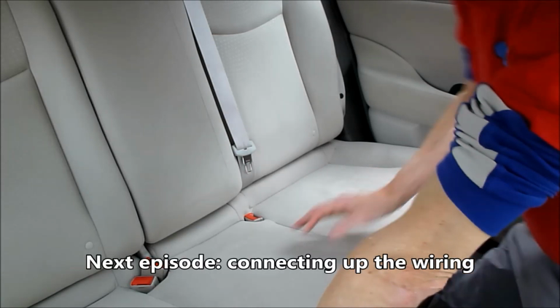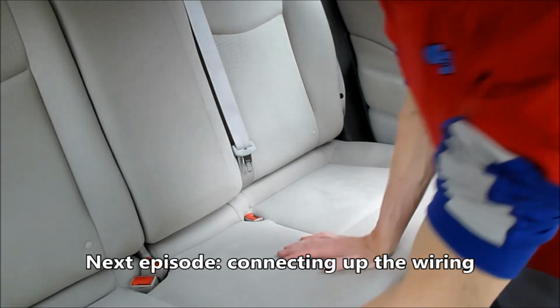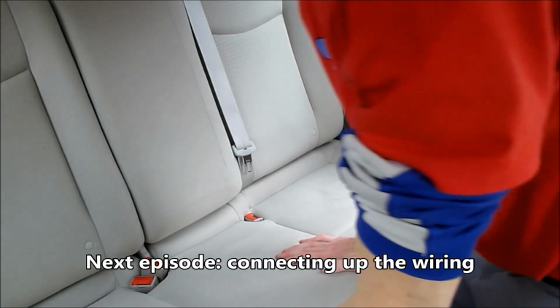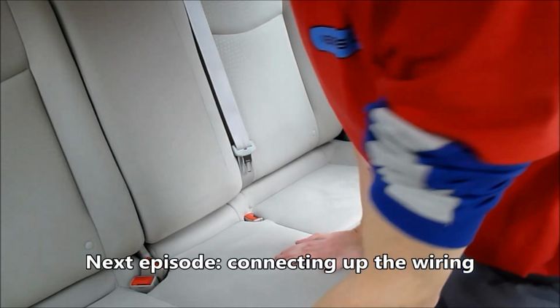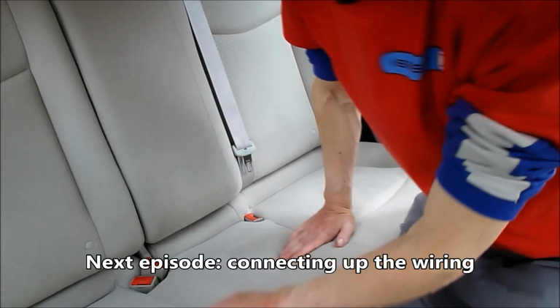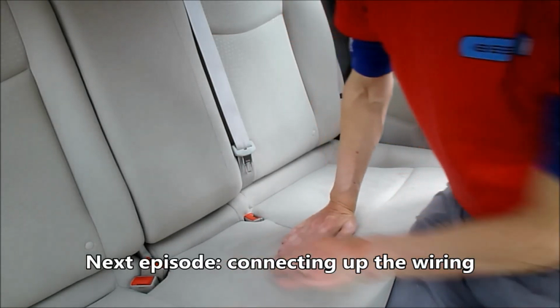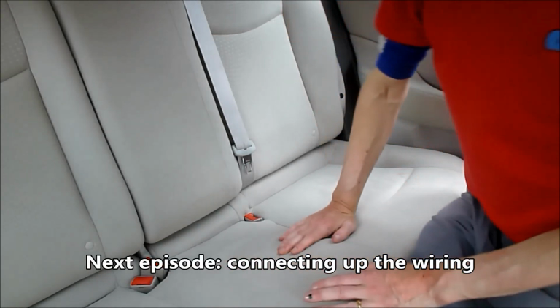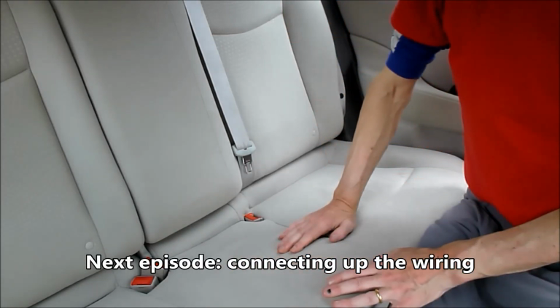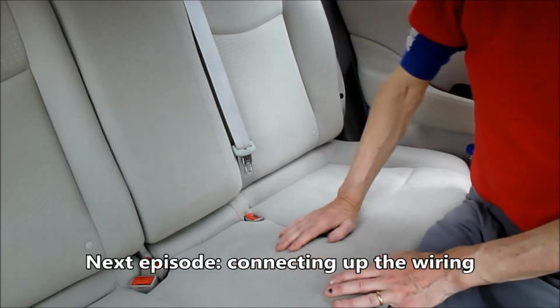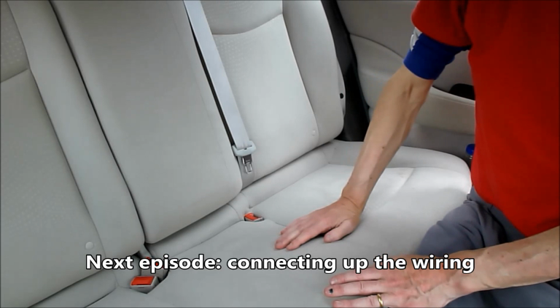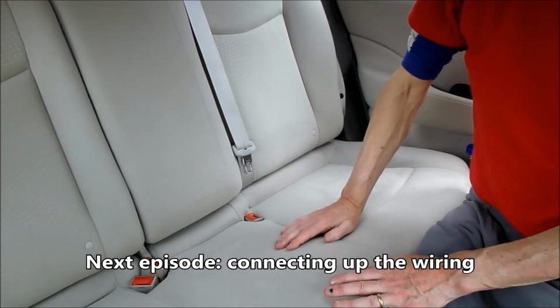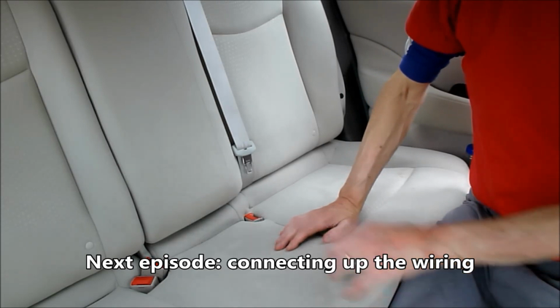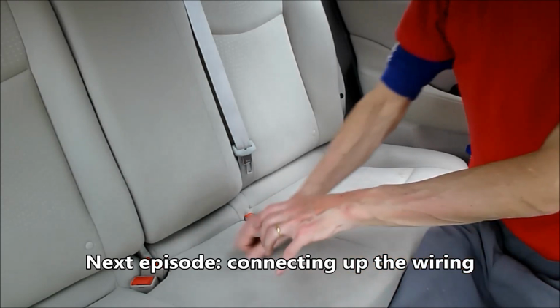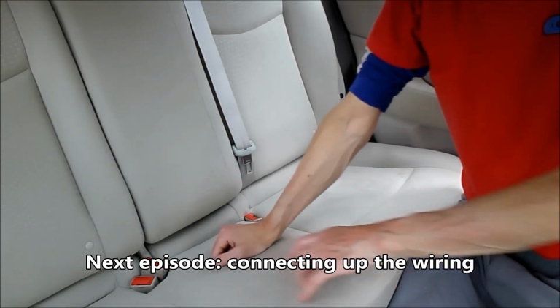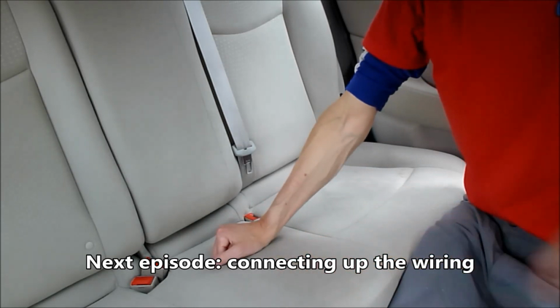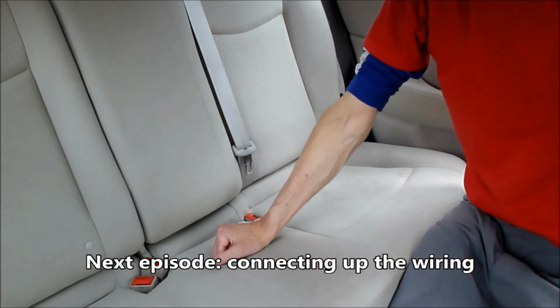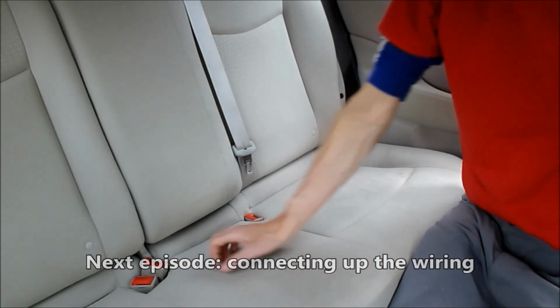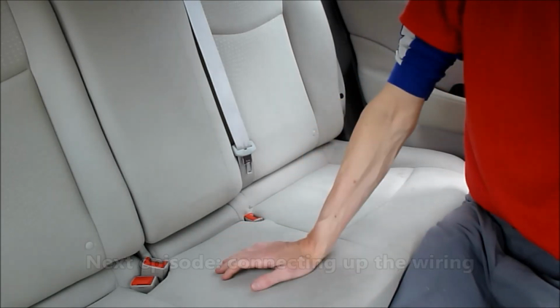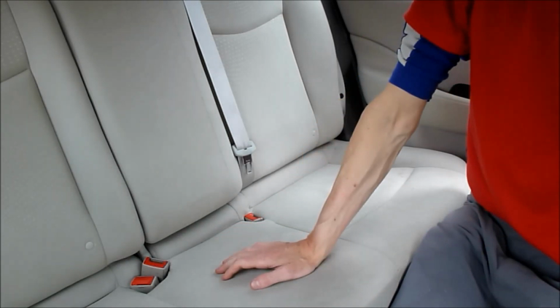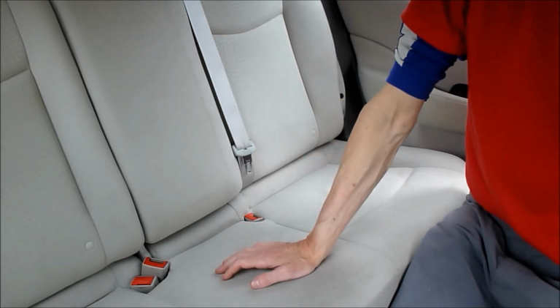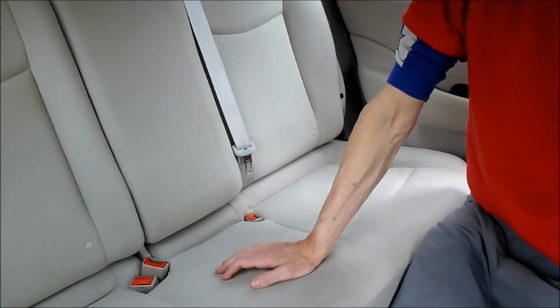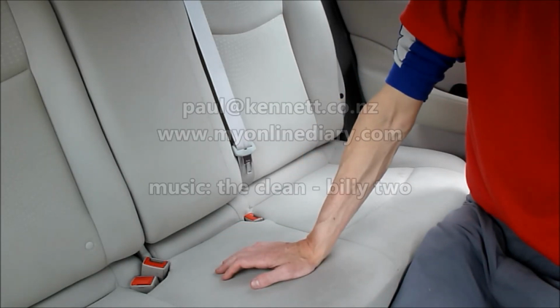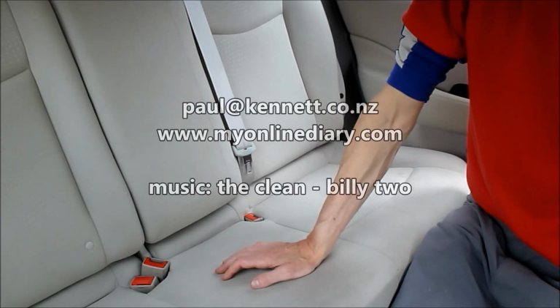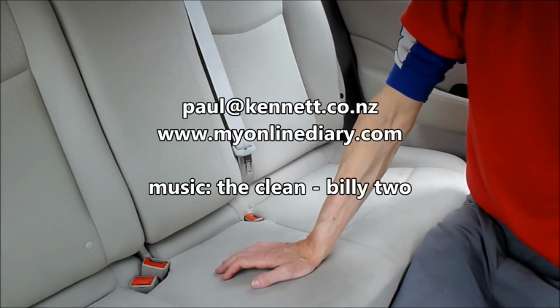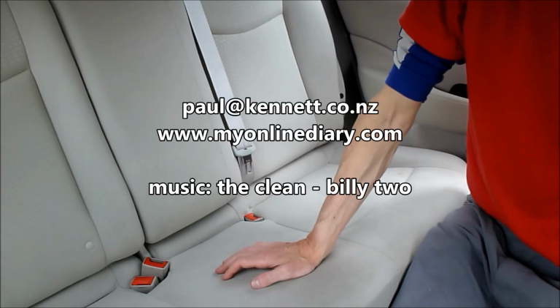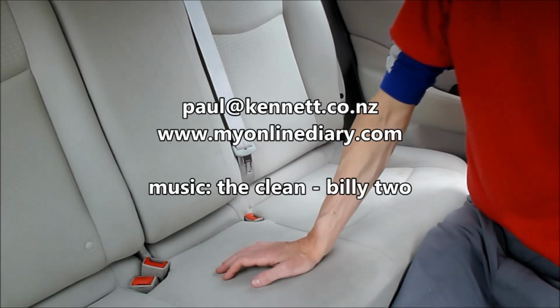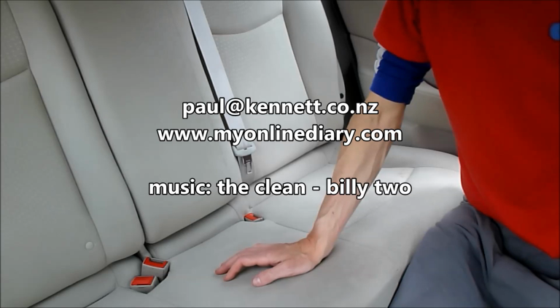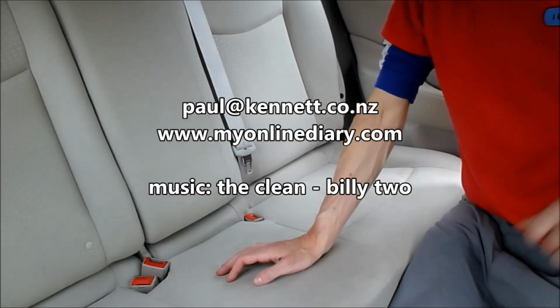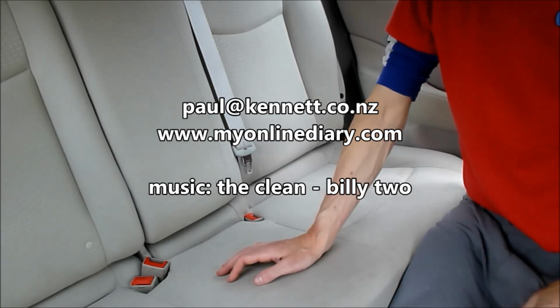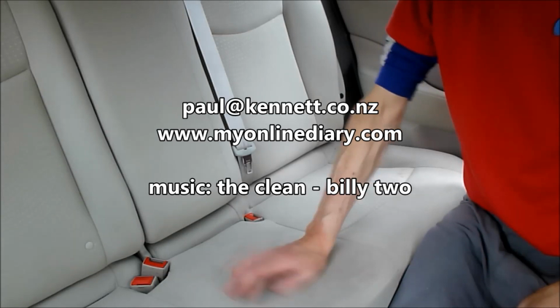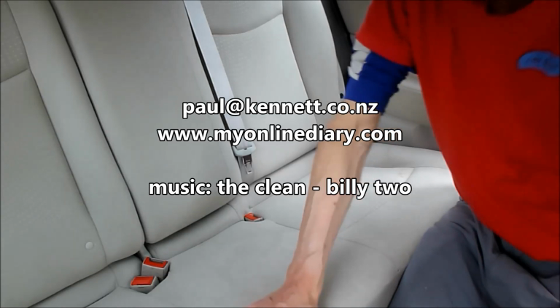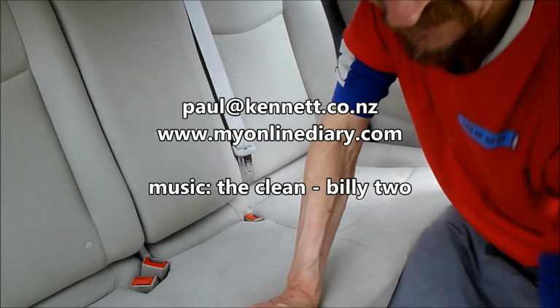The next step is putting in all the rest of the wiring loom to the fuse box, and that is for another day. Thanks for watching. Cheers.